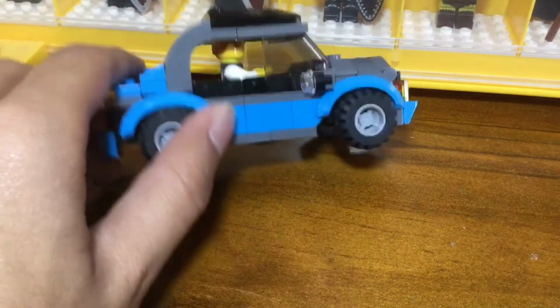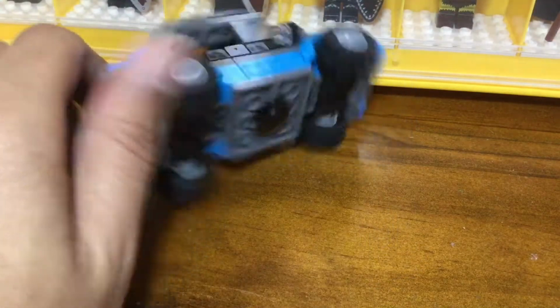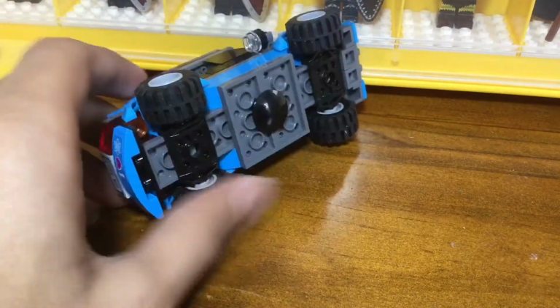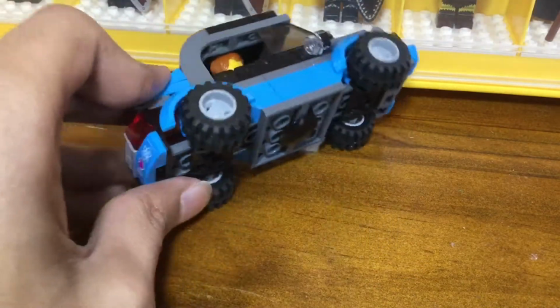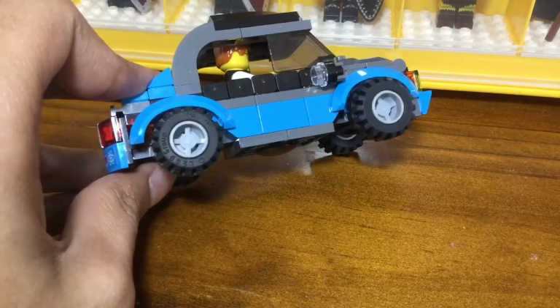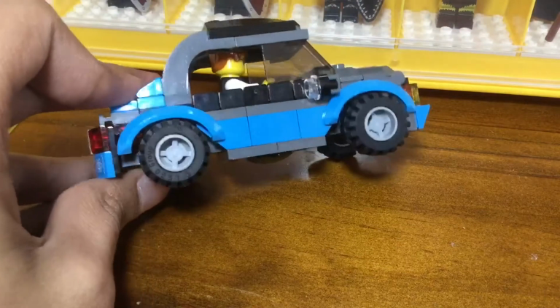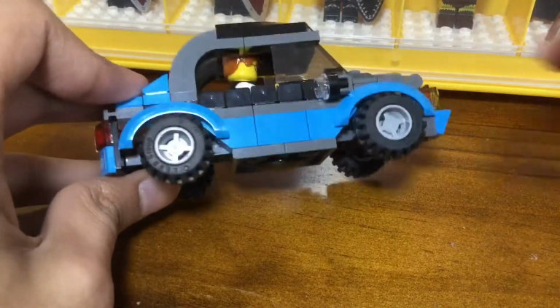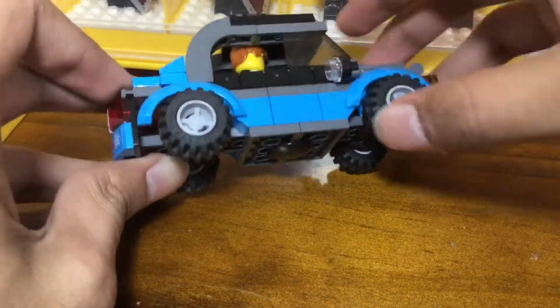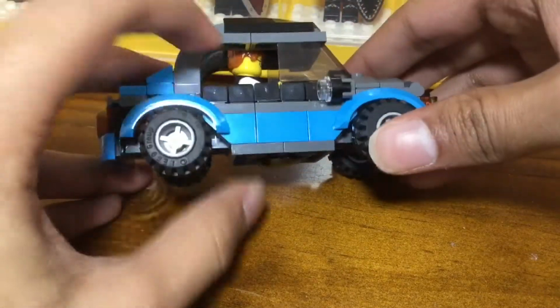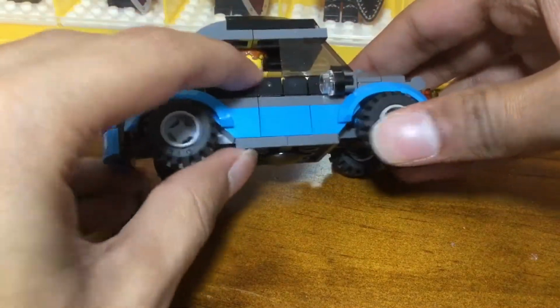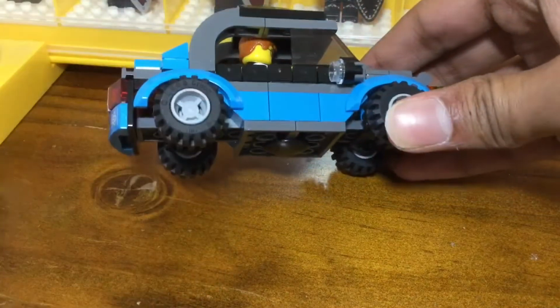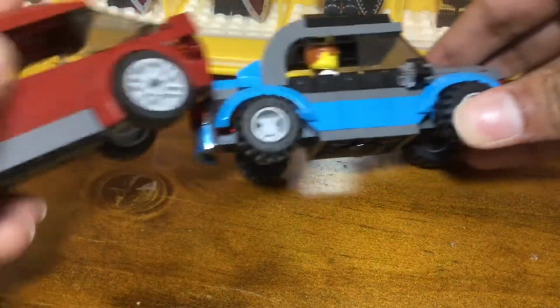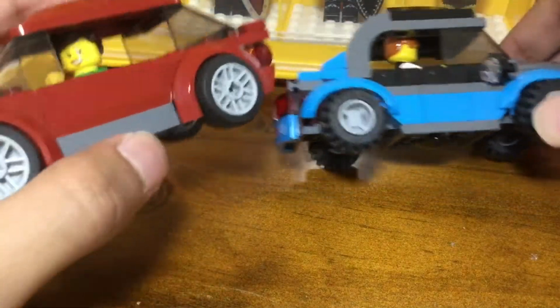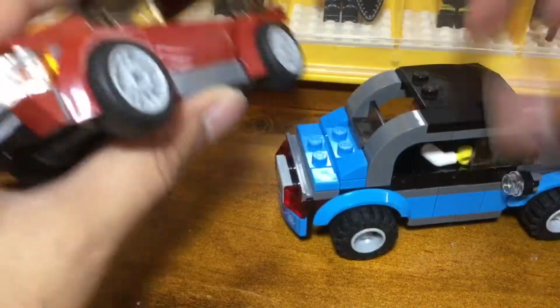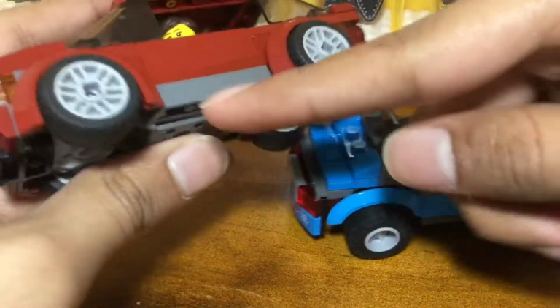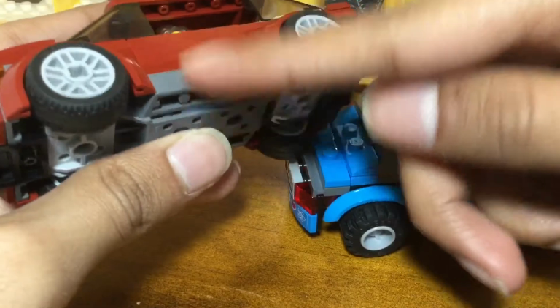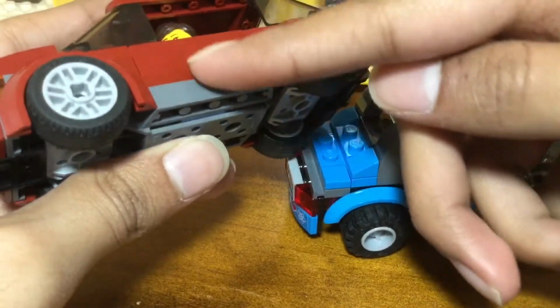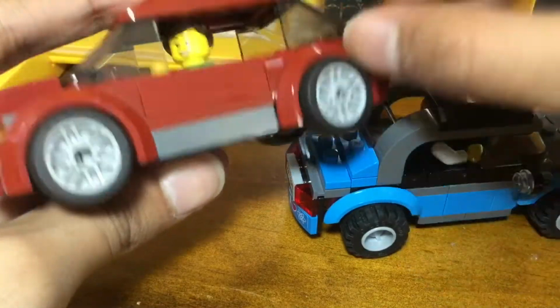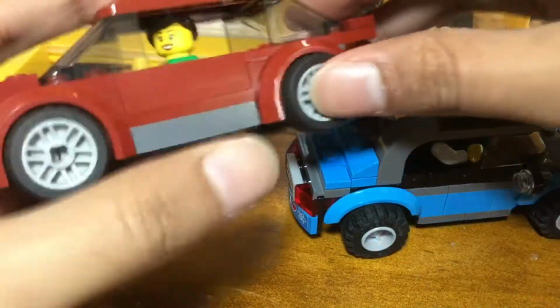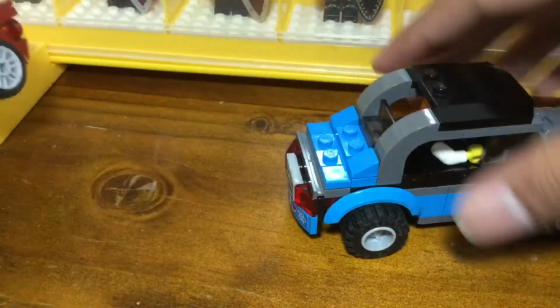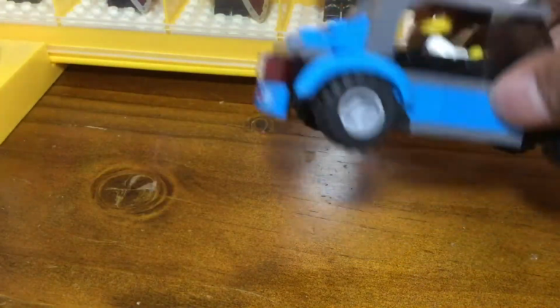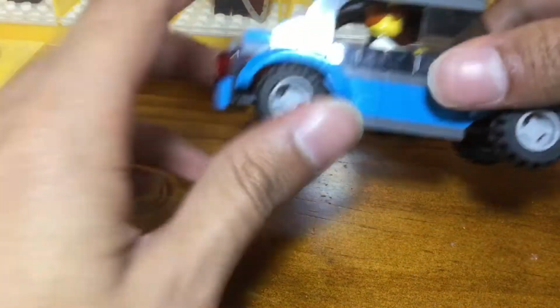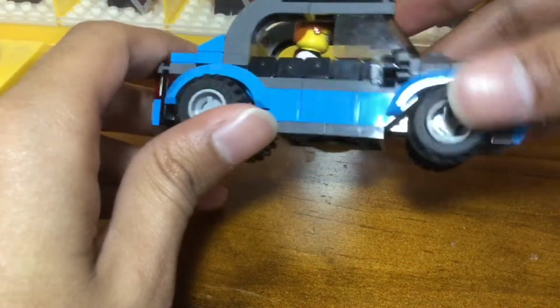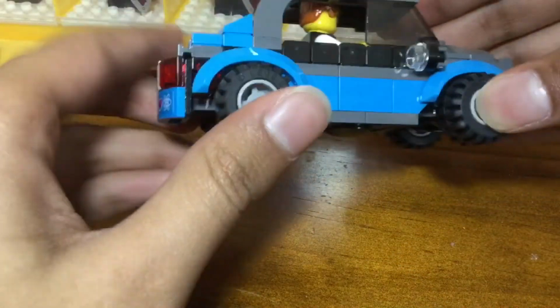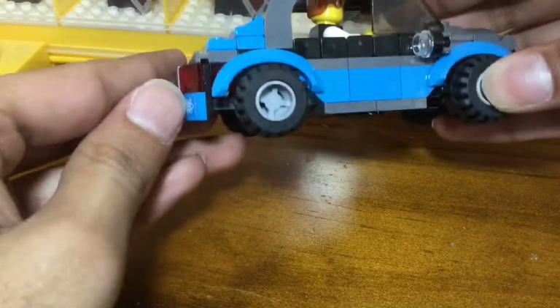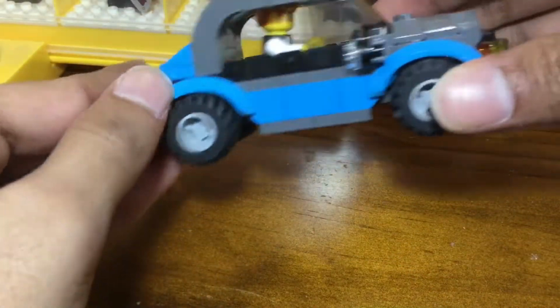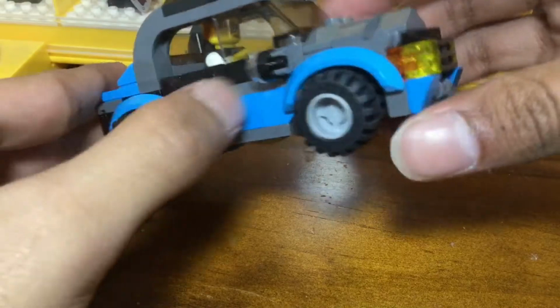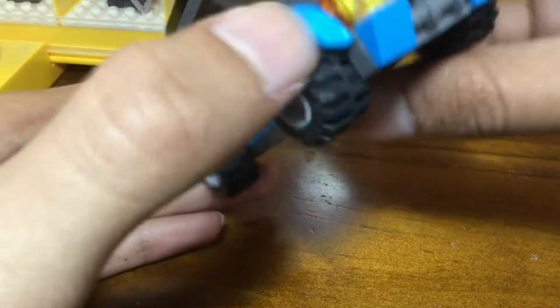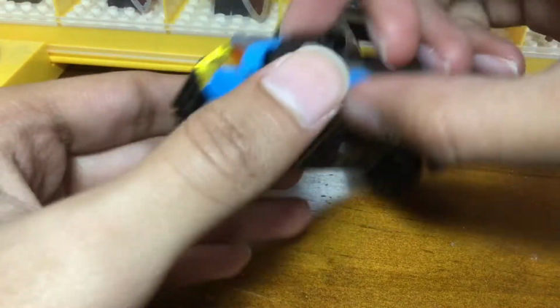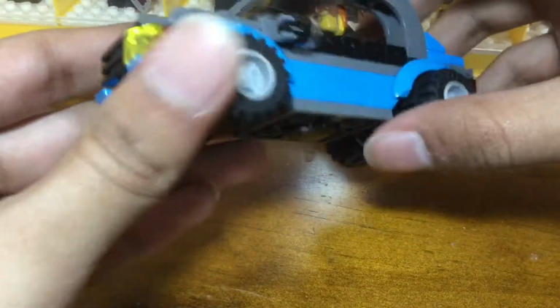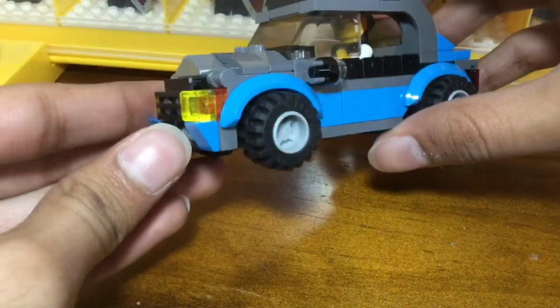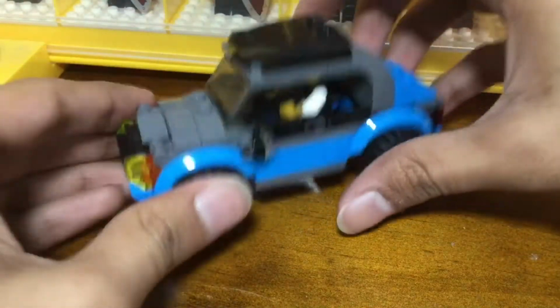On the other side, you can see that the sides are actually built up using bricks because of the lack of the piece that built up most of this side on the original. I think it looks good — it looks like a blue stripe all around the bottom, which really works in this model.